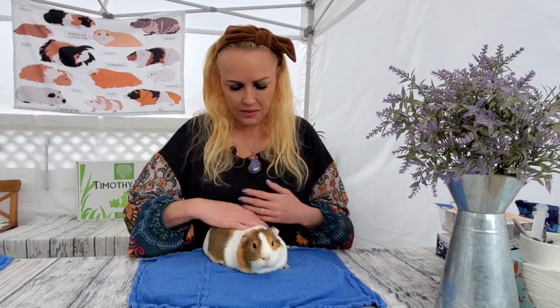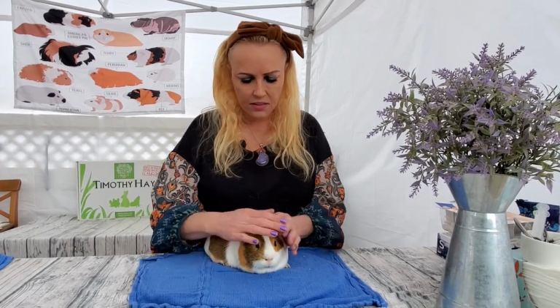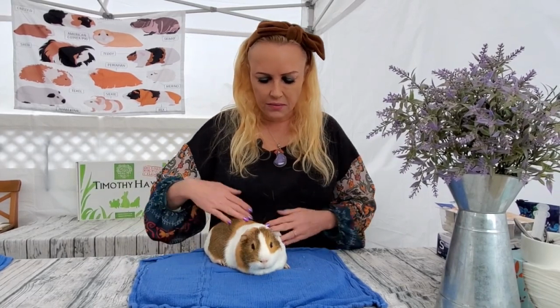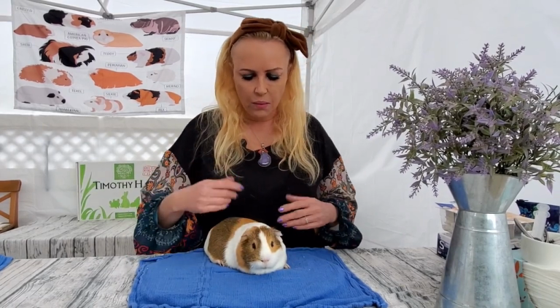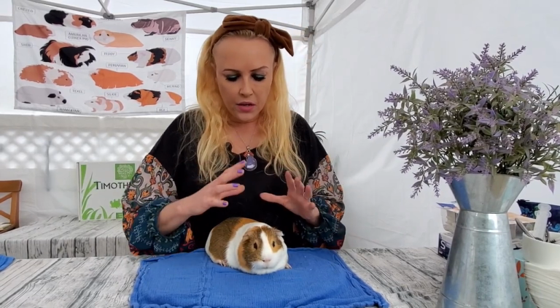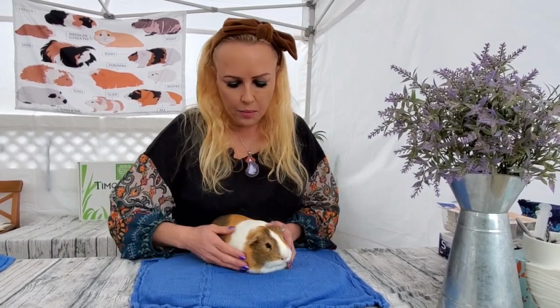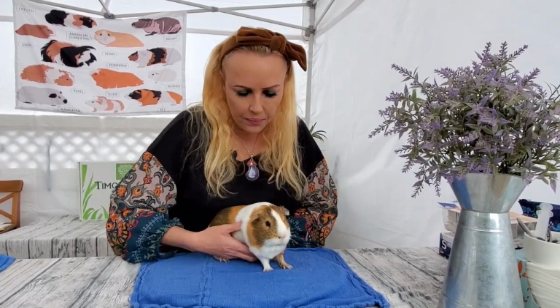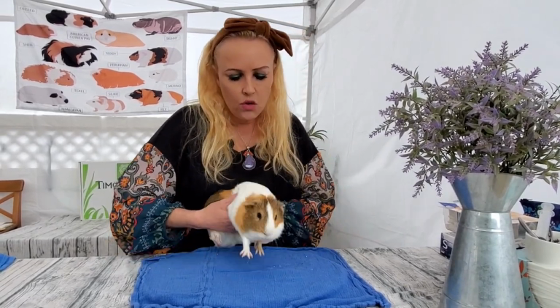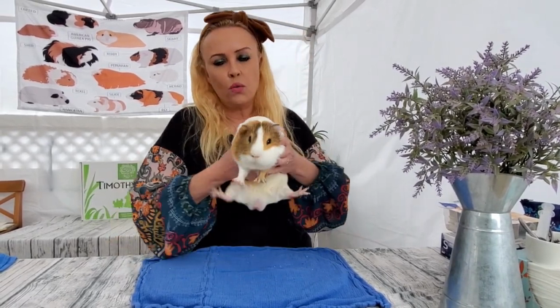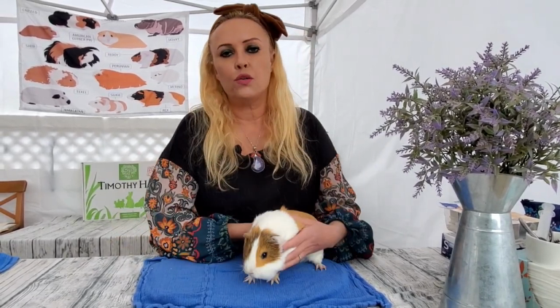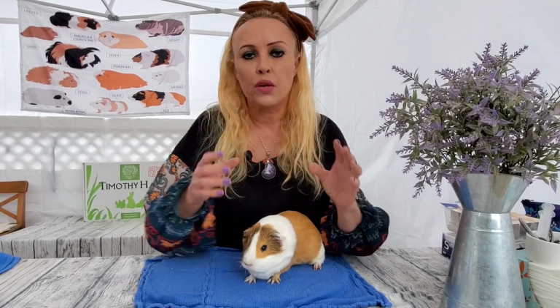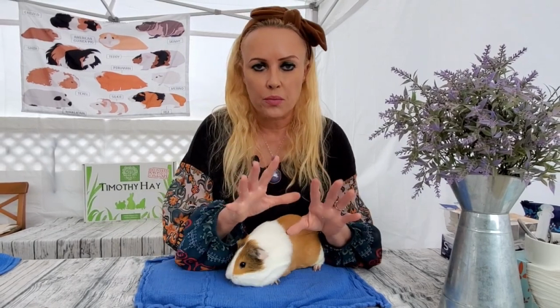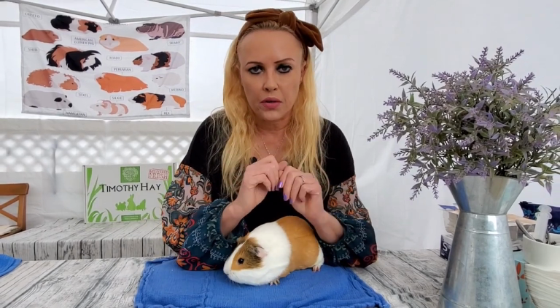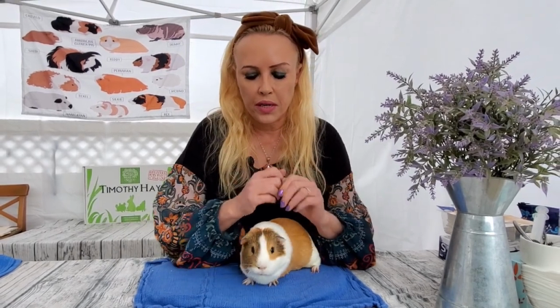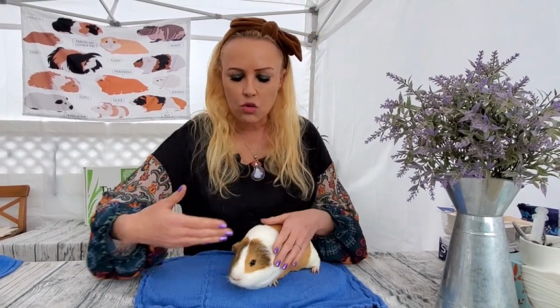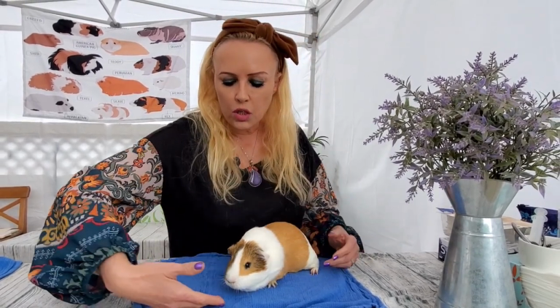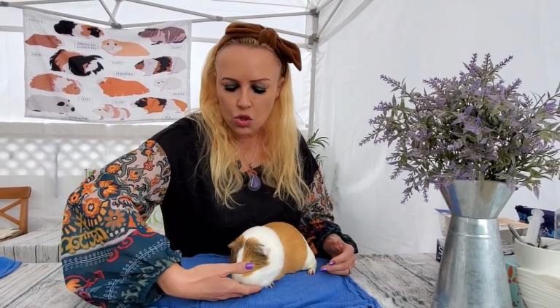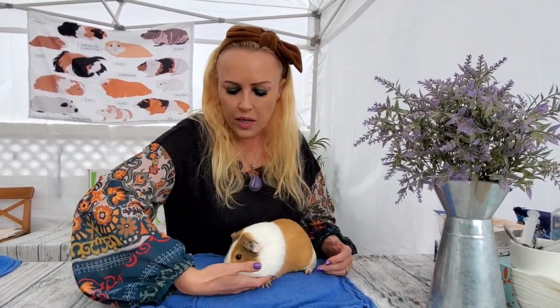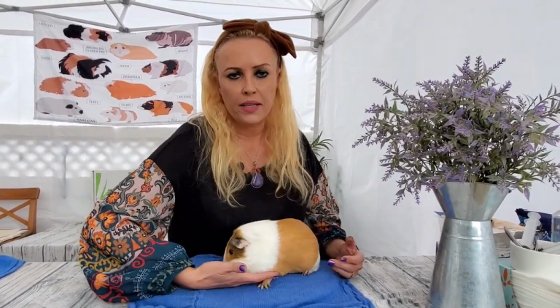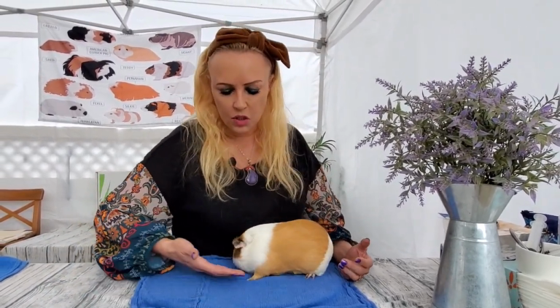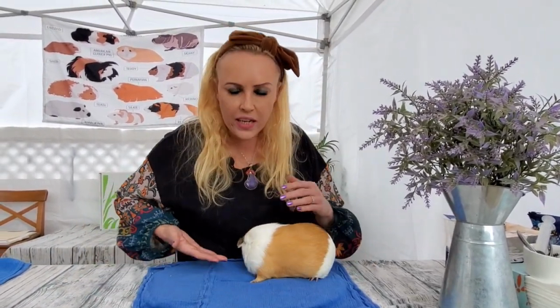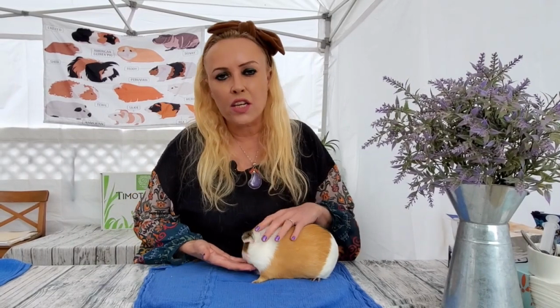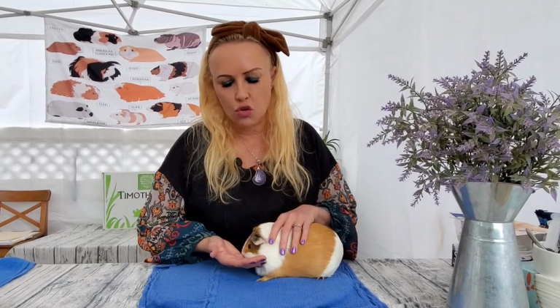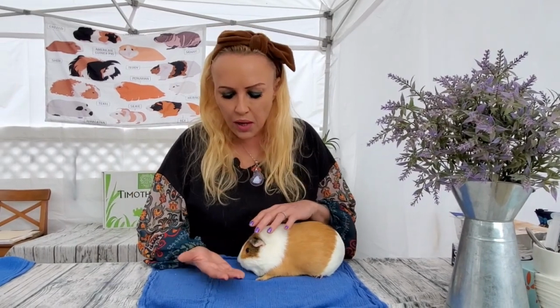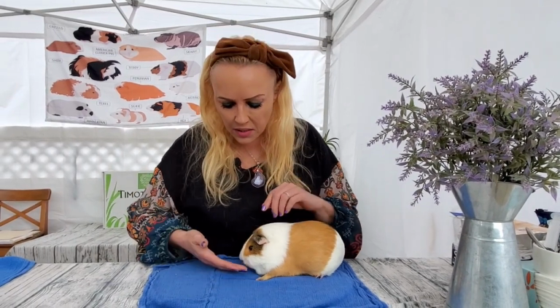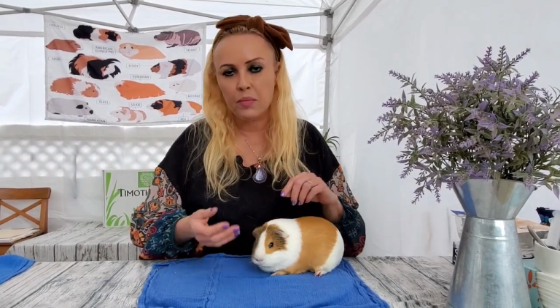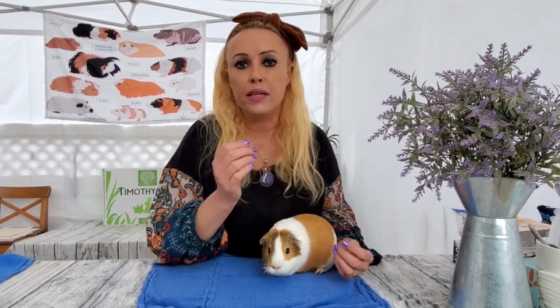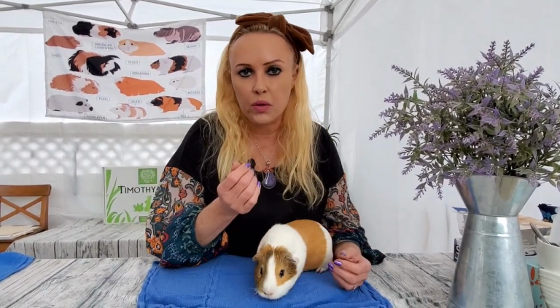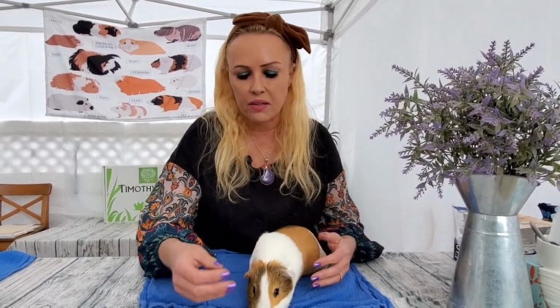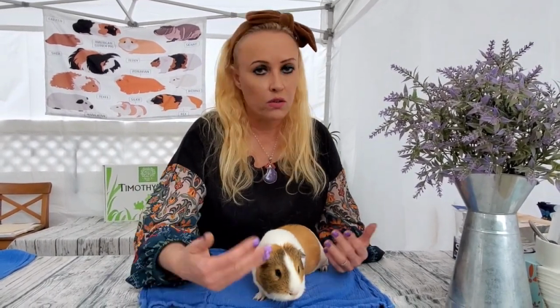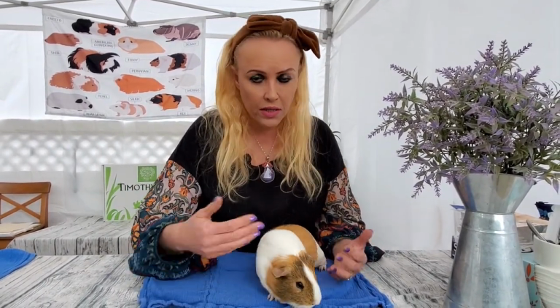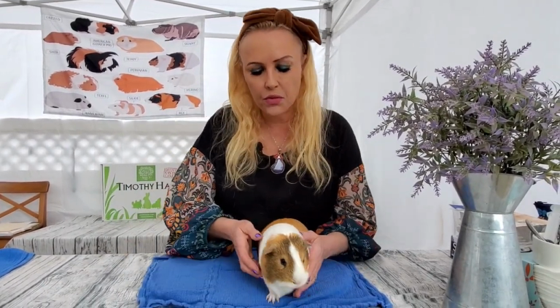You always want to use both hands when you're picking up your guinea pig. You don't want to just scoop your guinea pig like this because you don't really have any control, and plus the guinea pig might nibble you a little bit, thinking you're offering it some food.